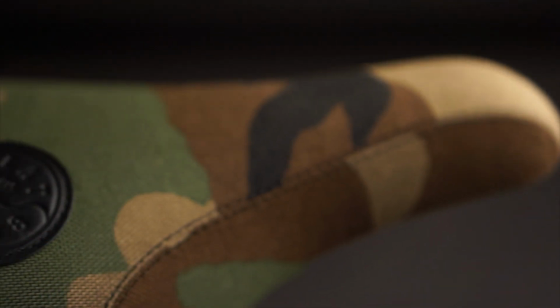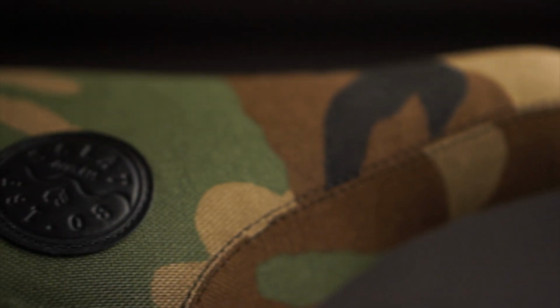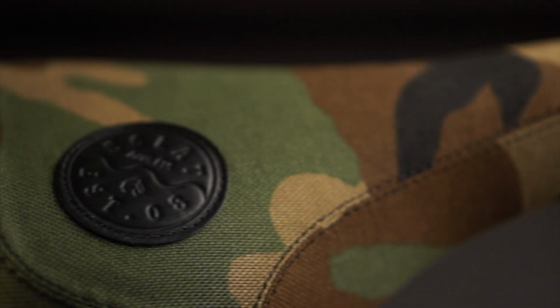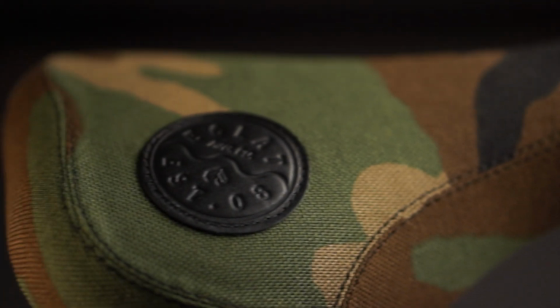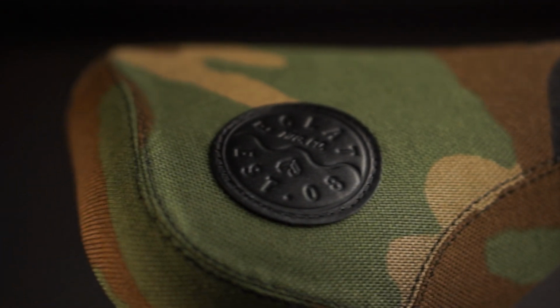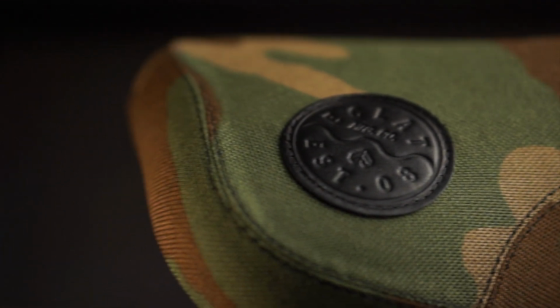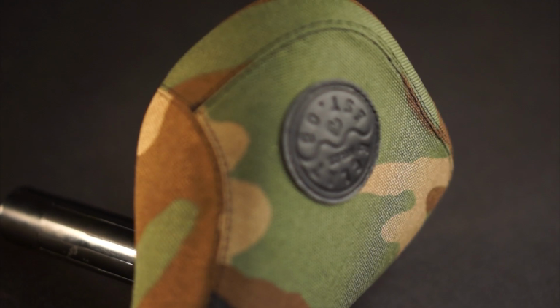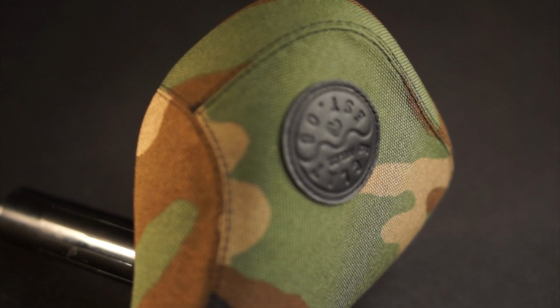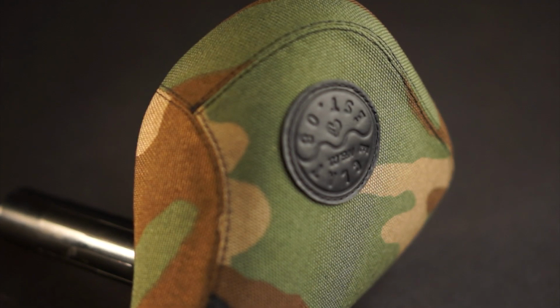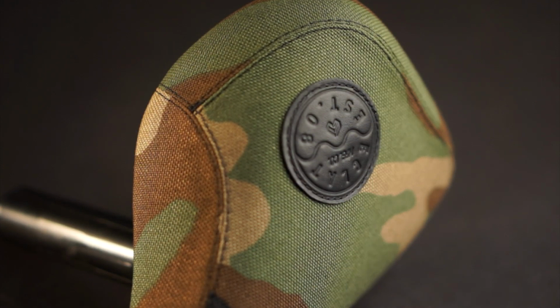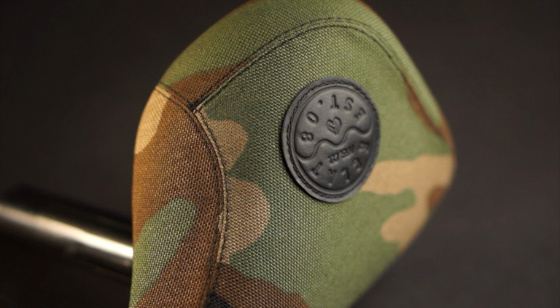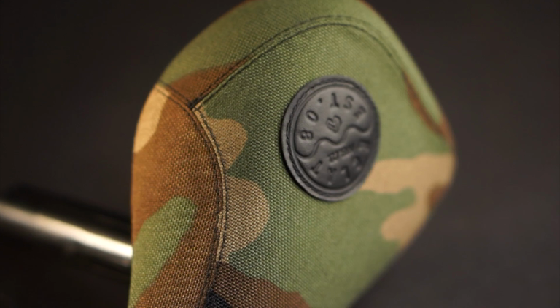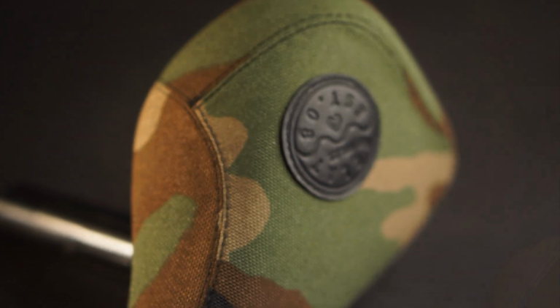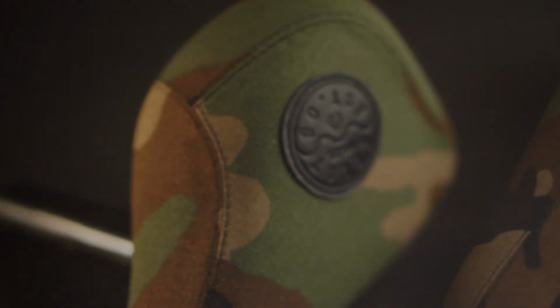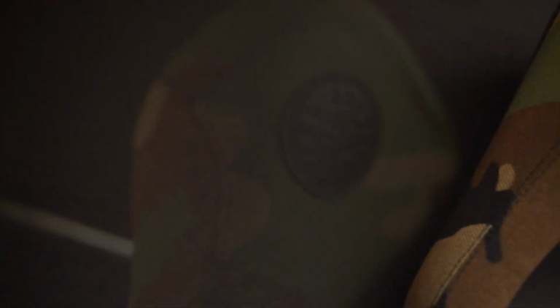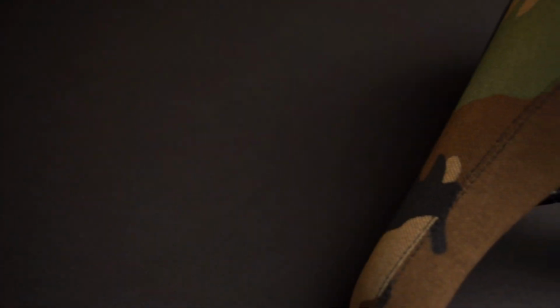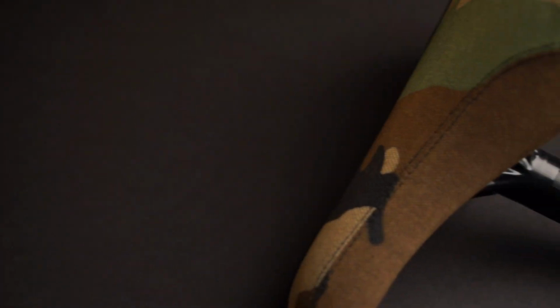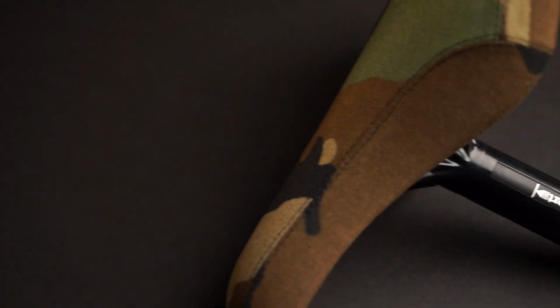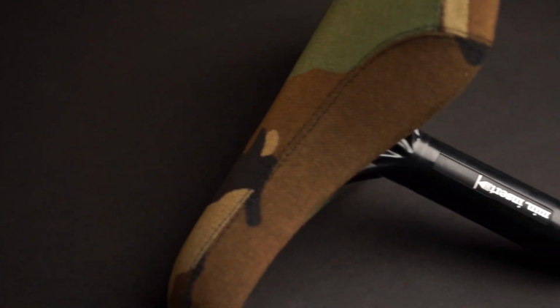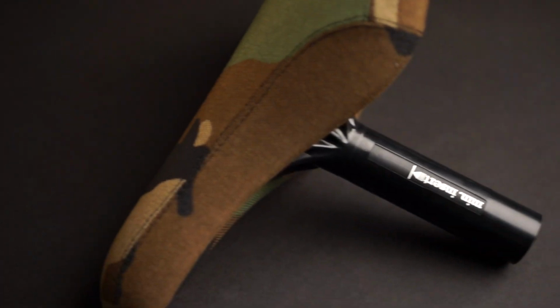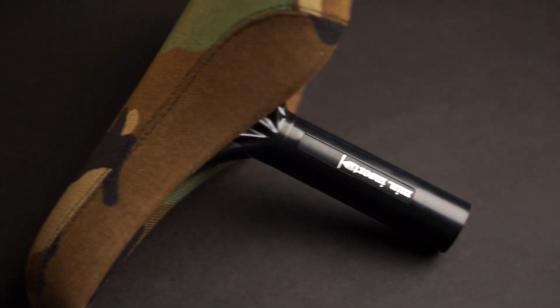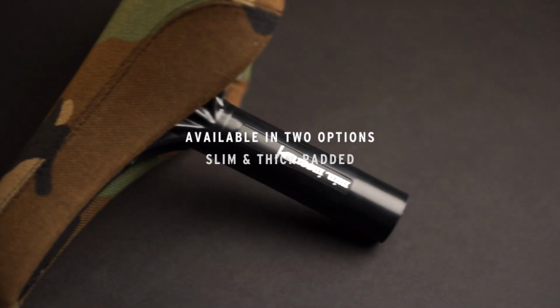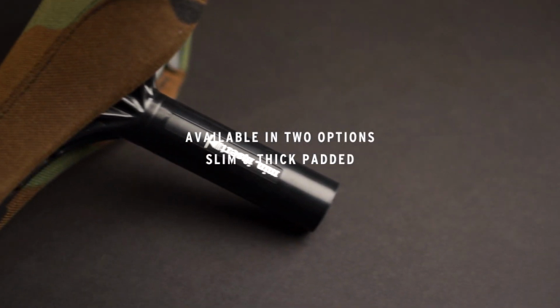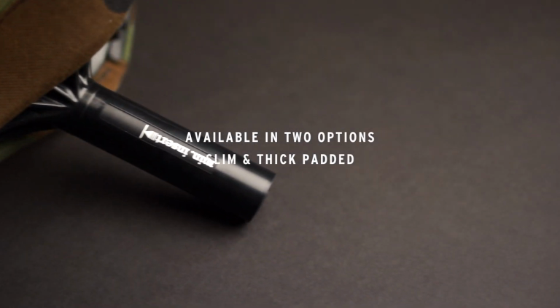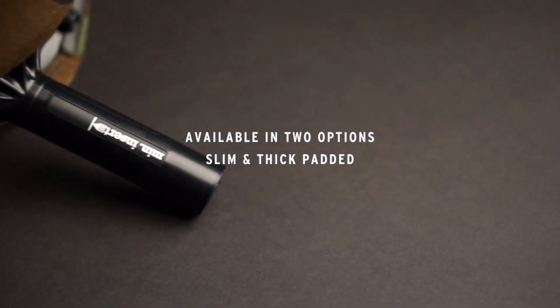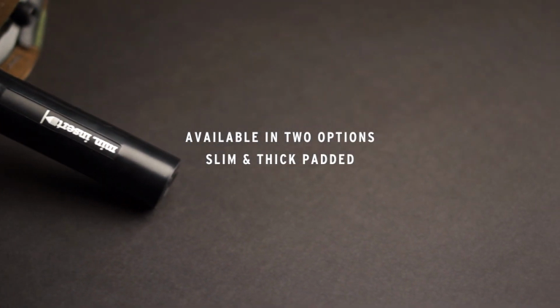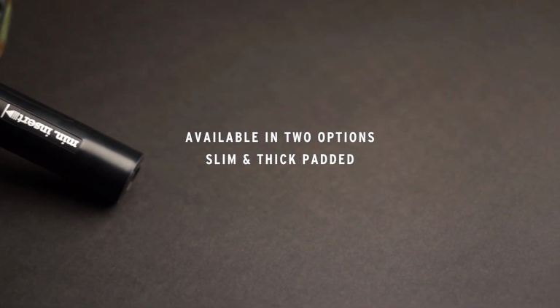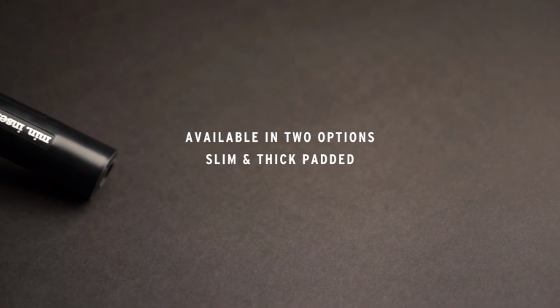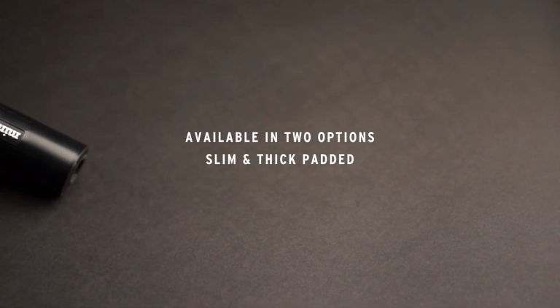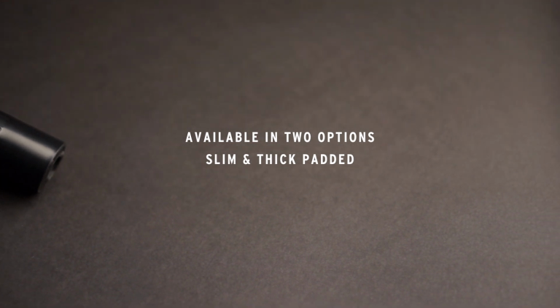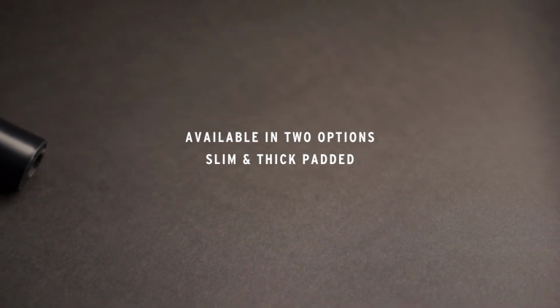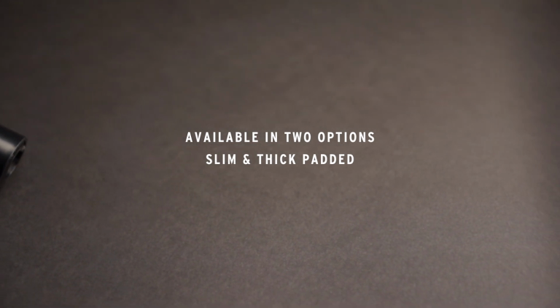The UniFi is beautiful in its simplicity, and is available in two options, slim and thick padded, with durable hardware and top covers, like this version in camo.